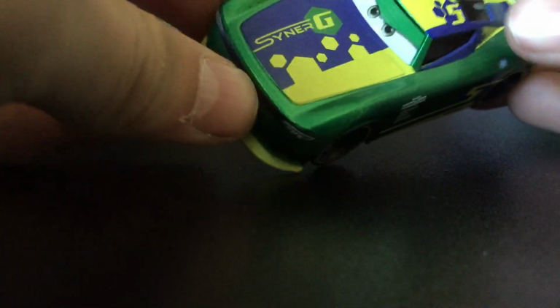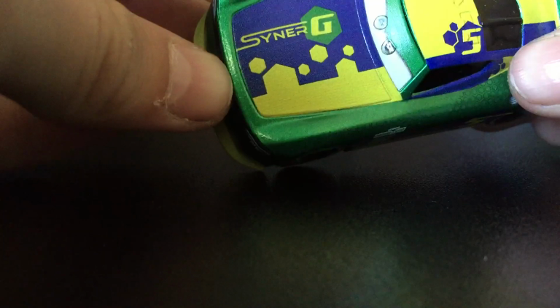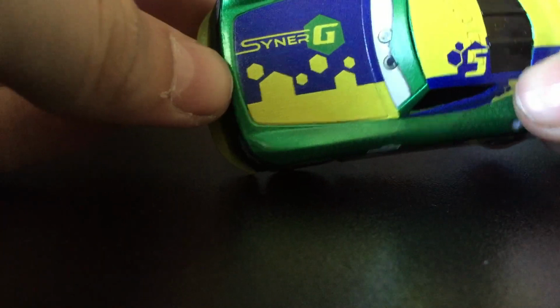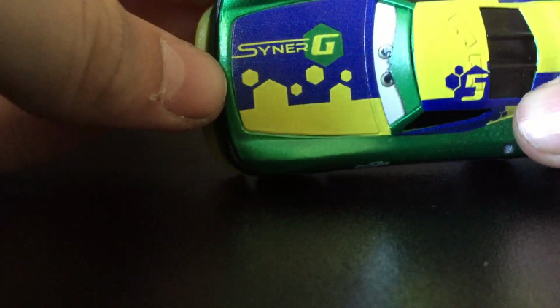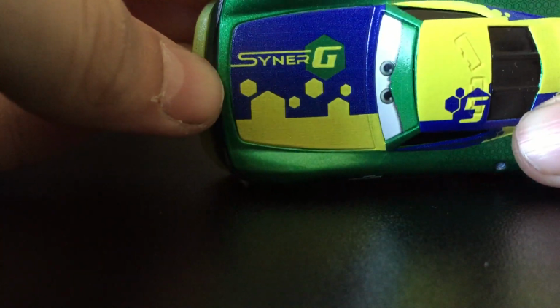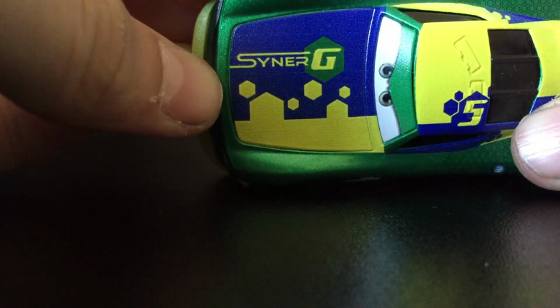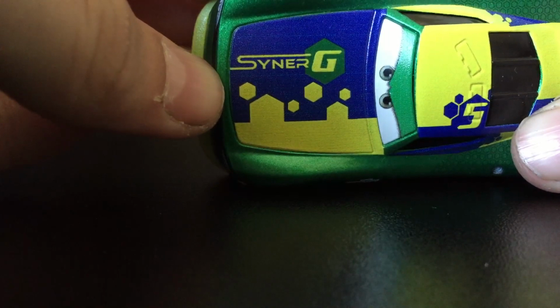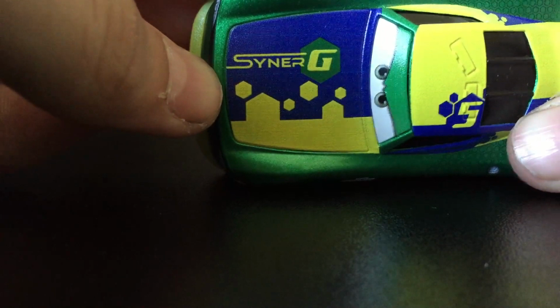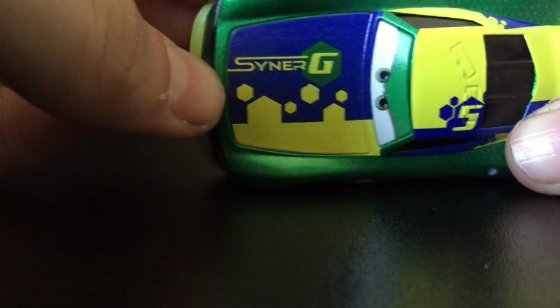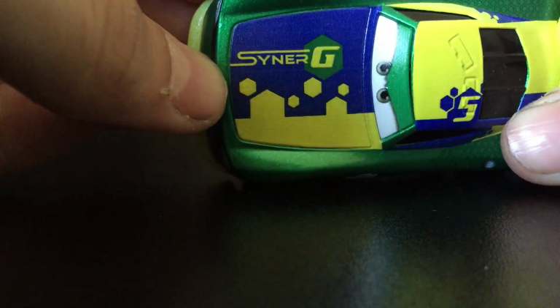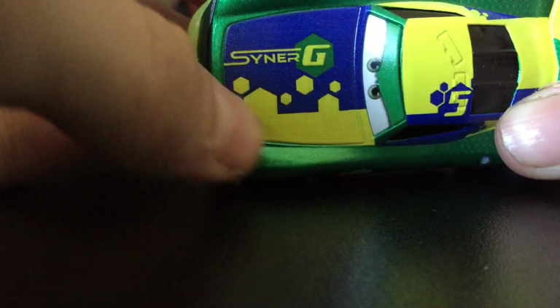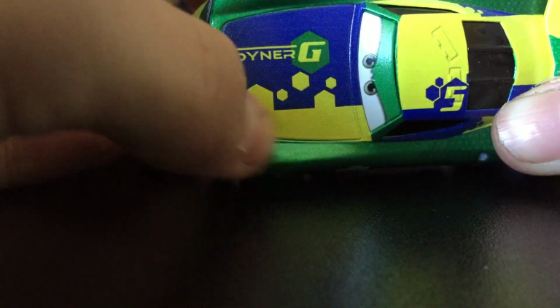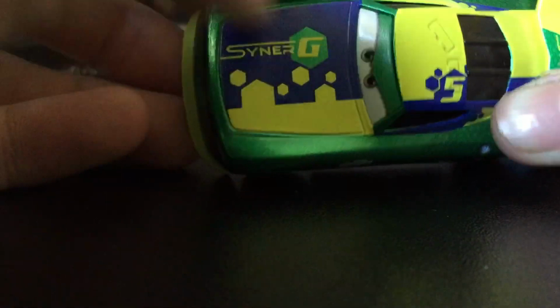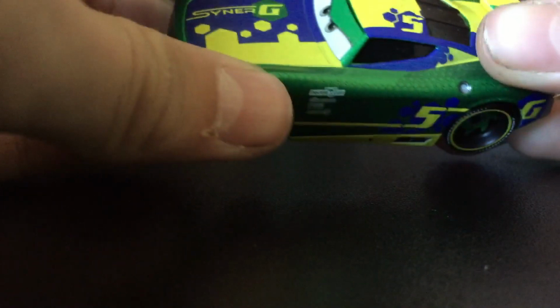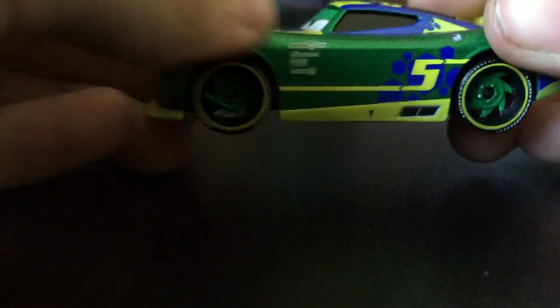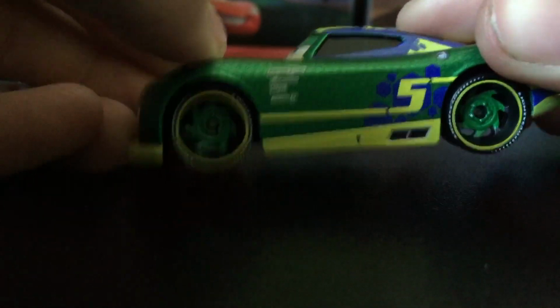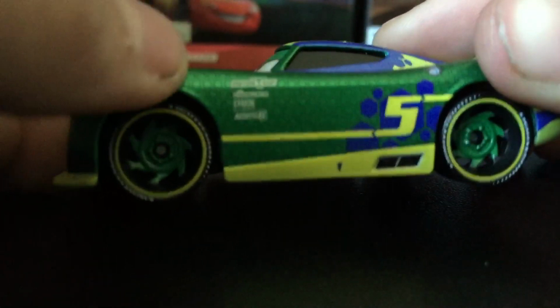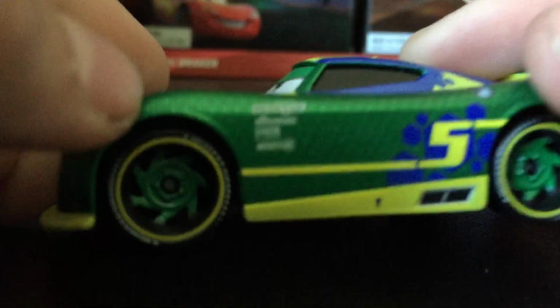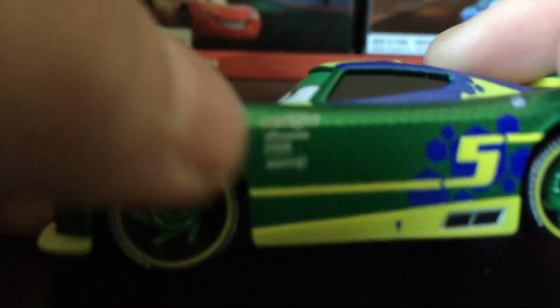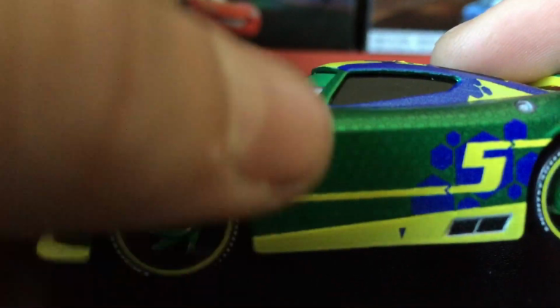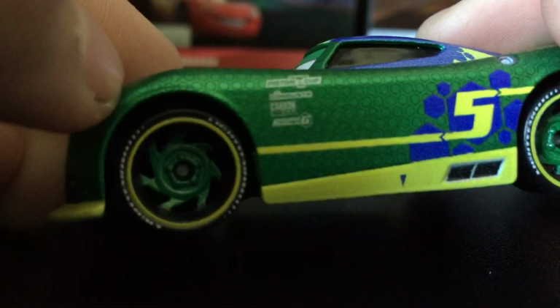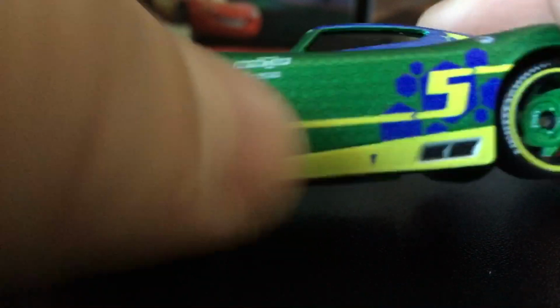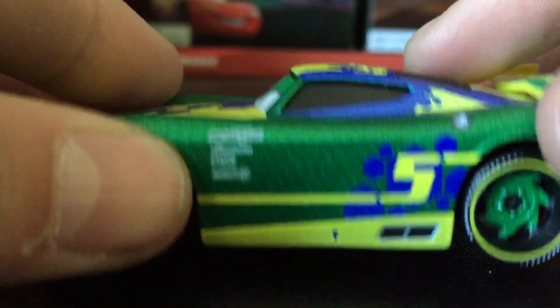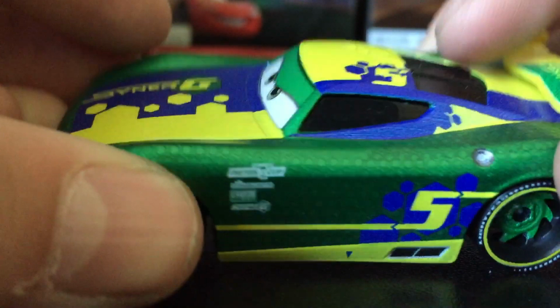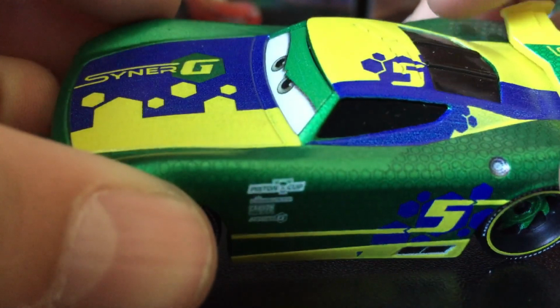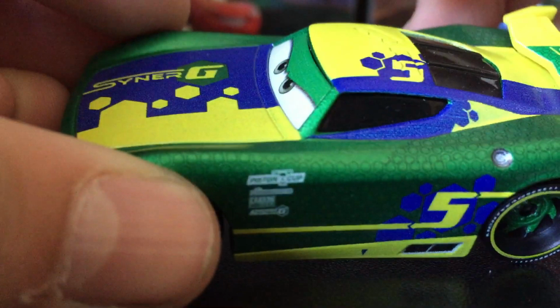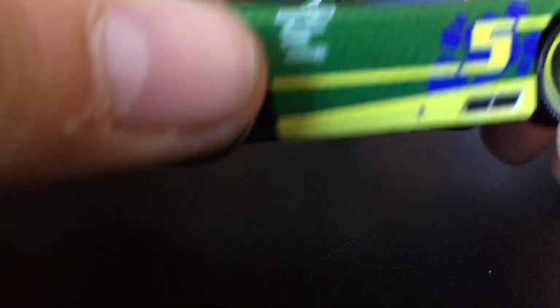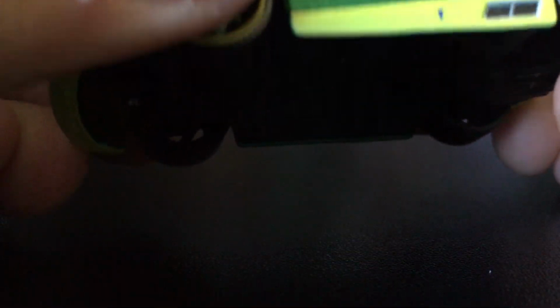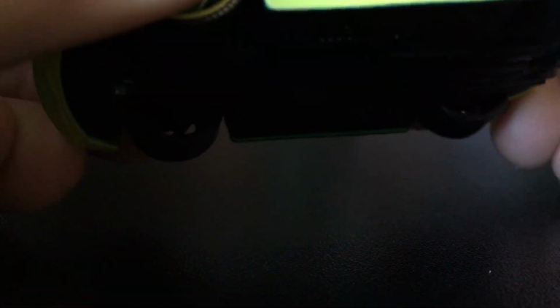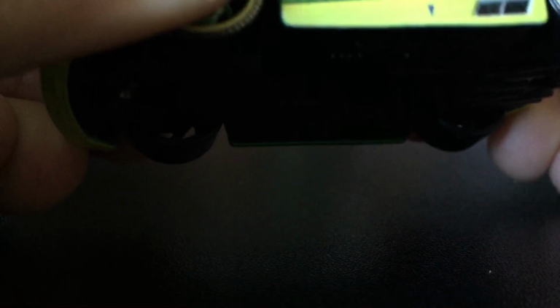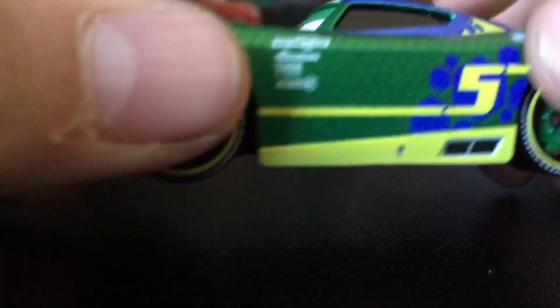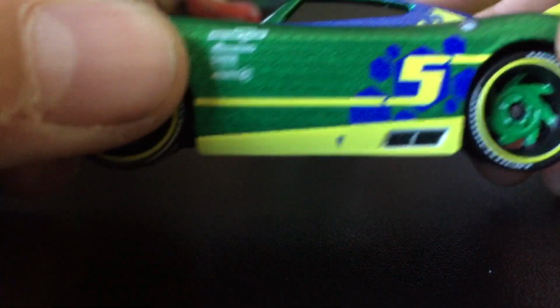It says Synergy on the top, which is cool. He has yellow, blue on the side — his sponsors. And 57 is his number.